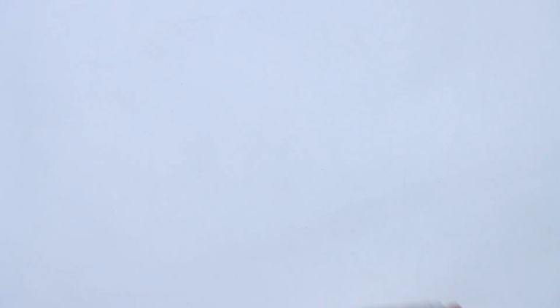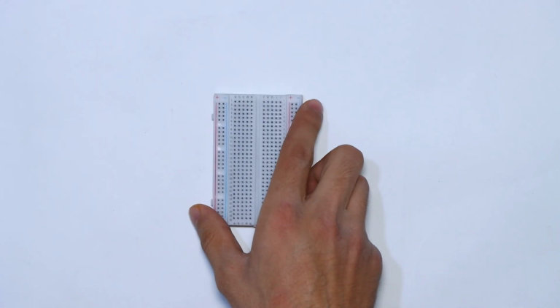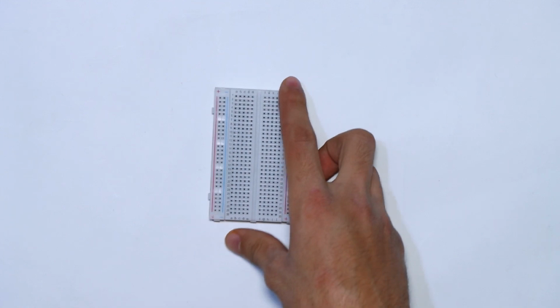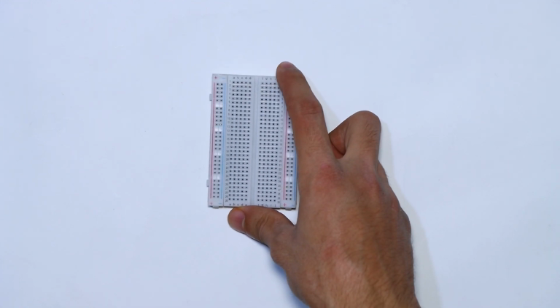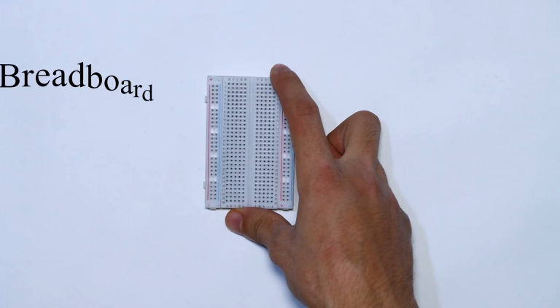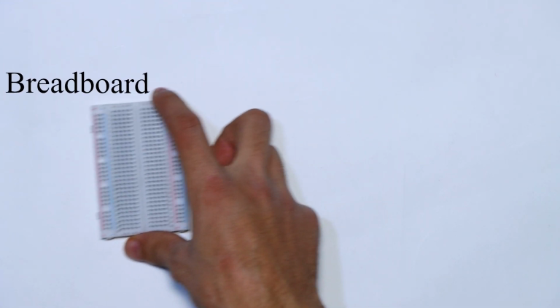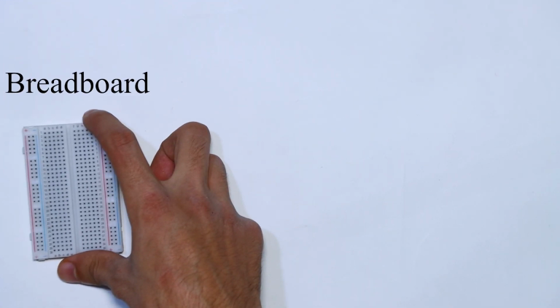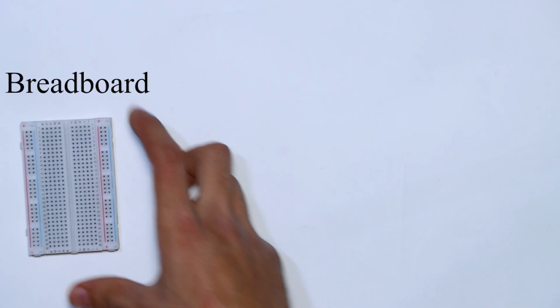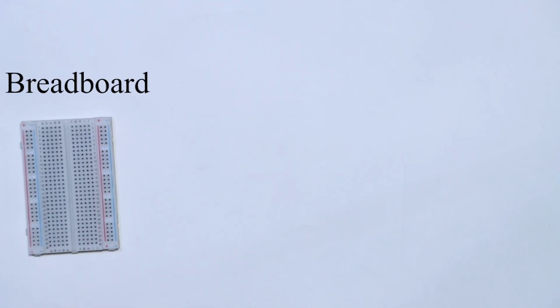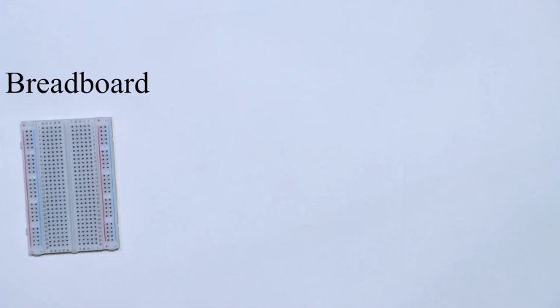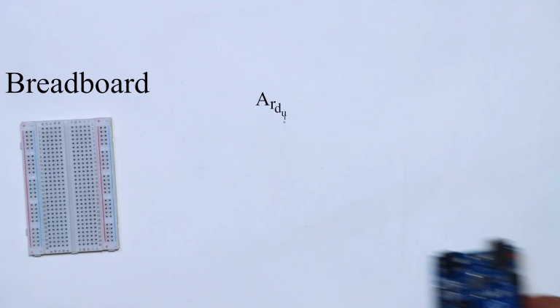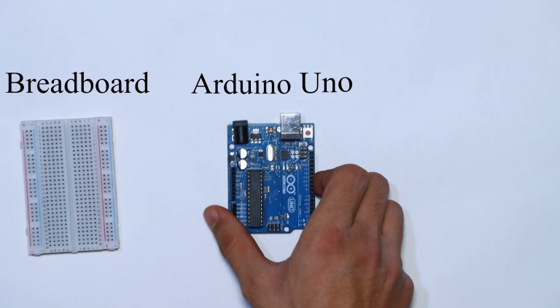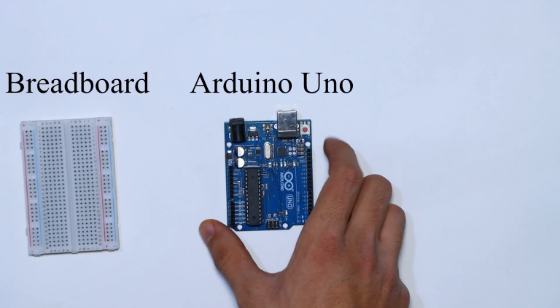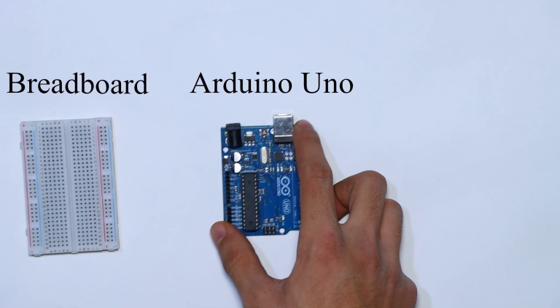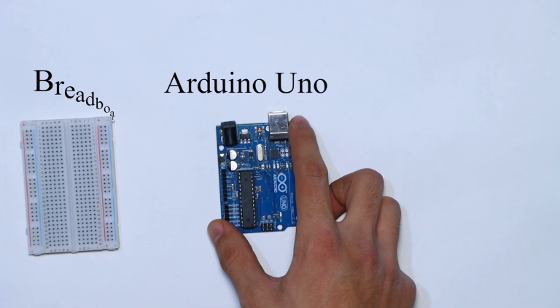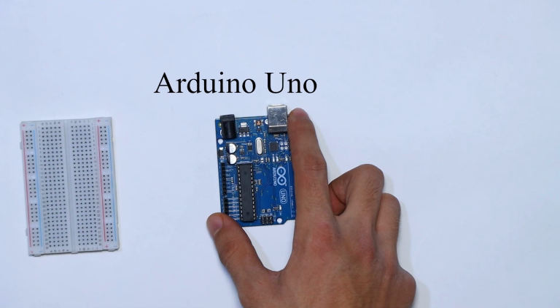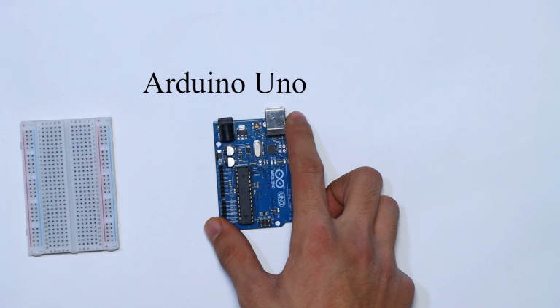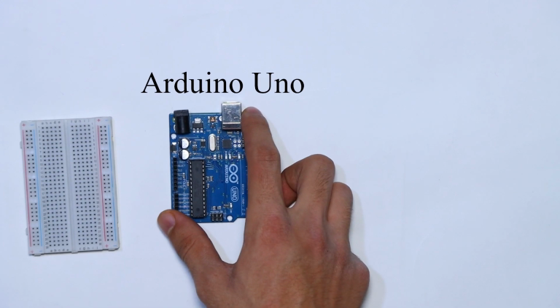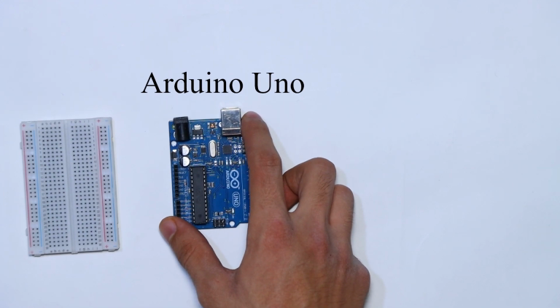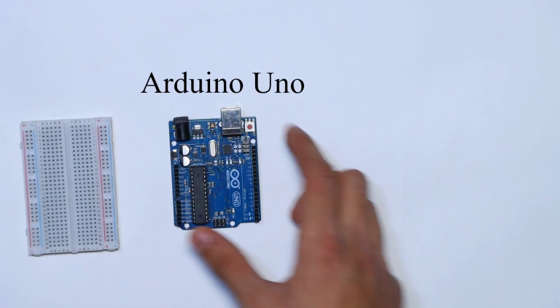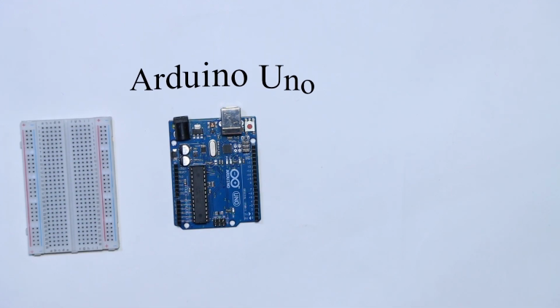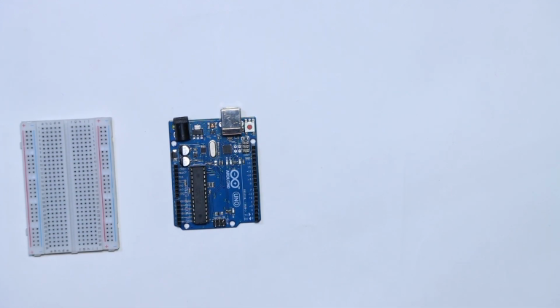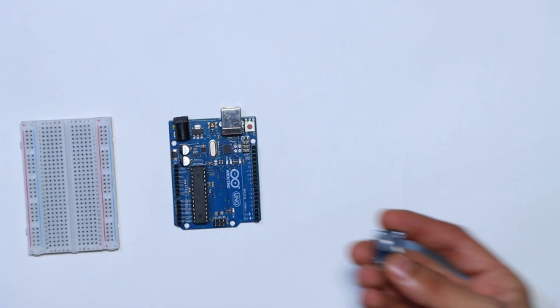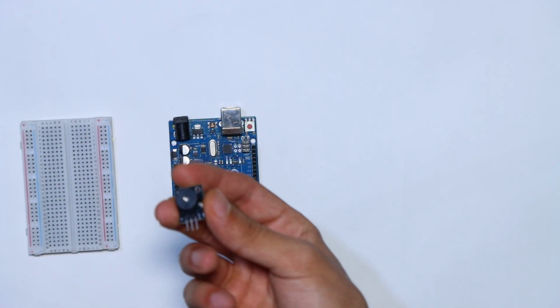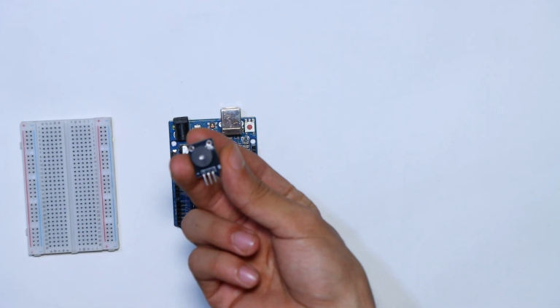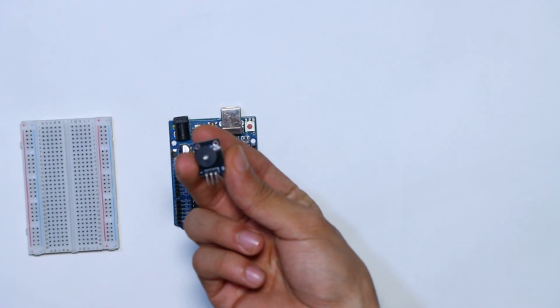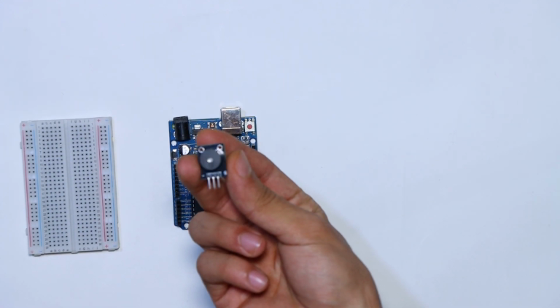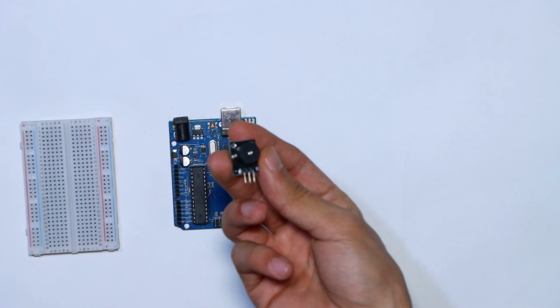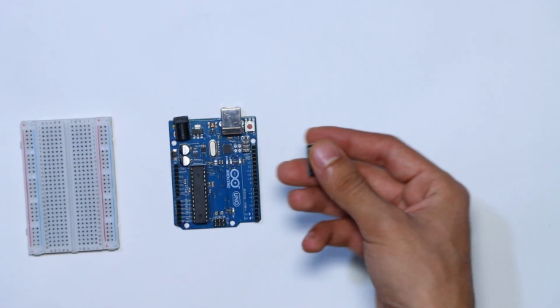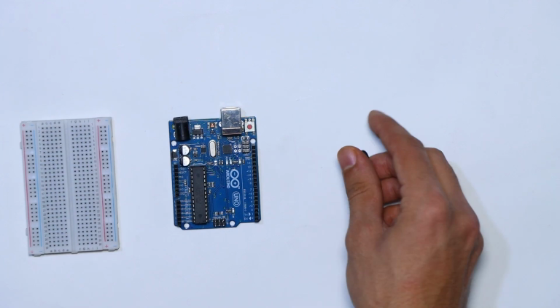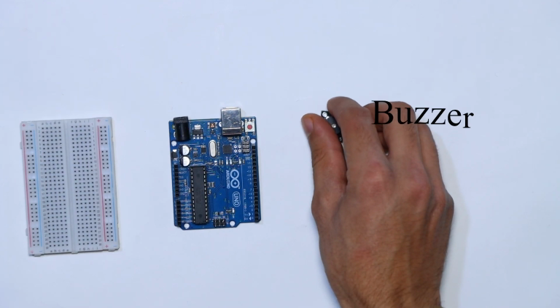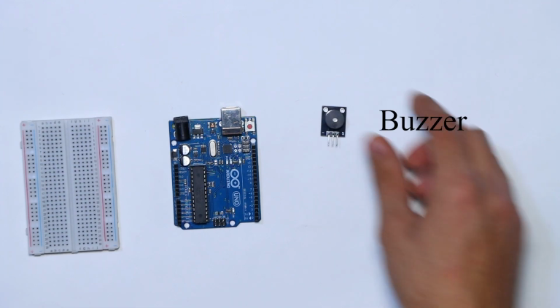For this project you will need these components: a breadboard, an Arduino Uno, a DHT11 module, a buzzer, and some jumper wires.